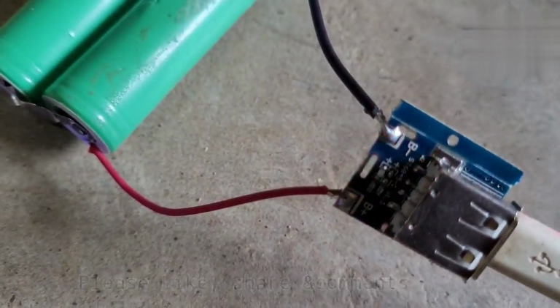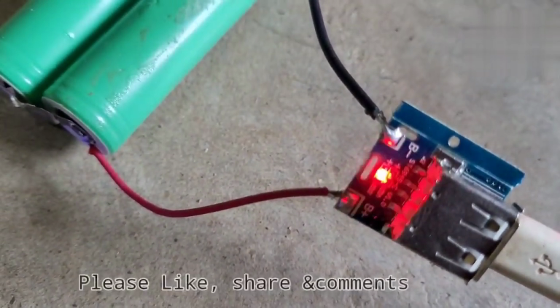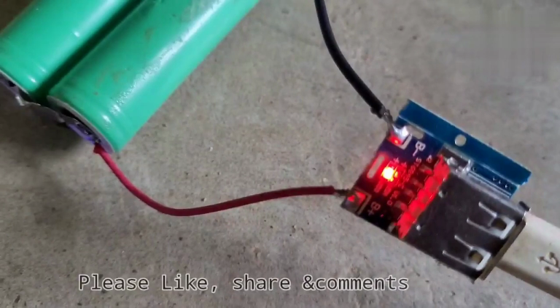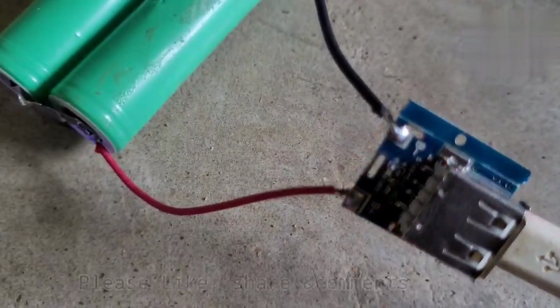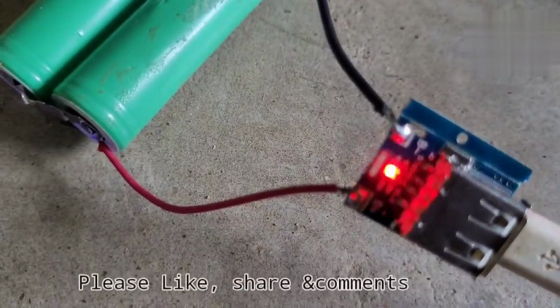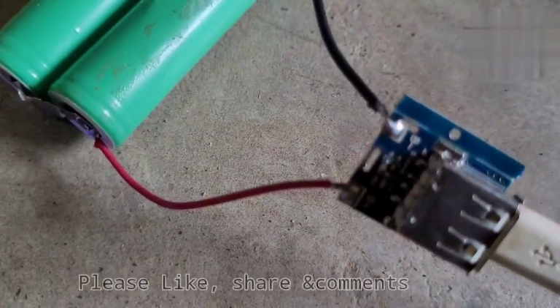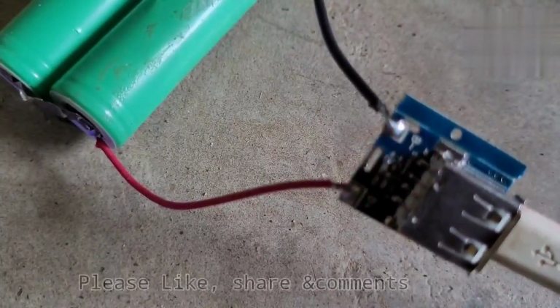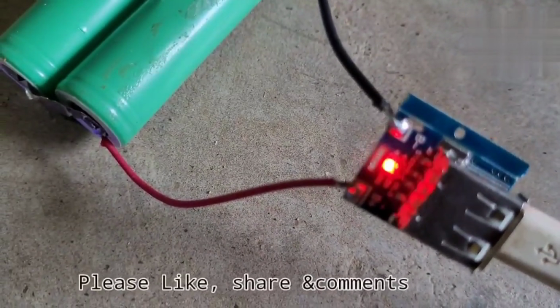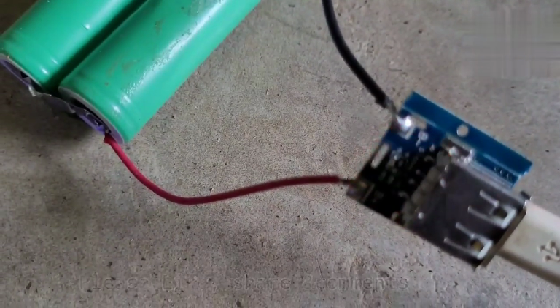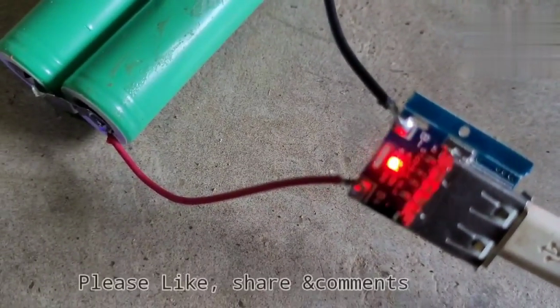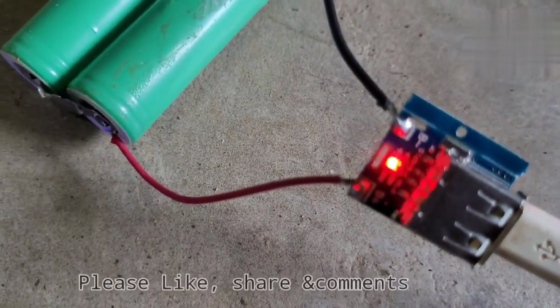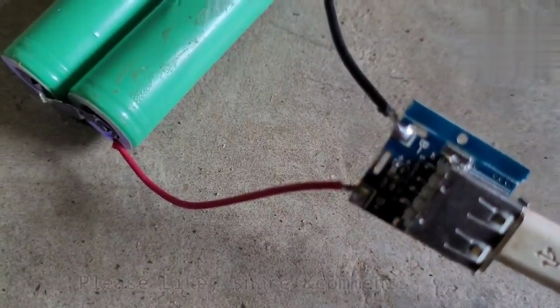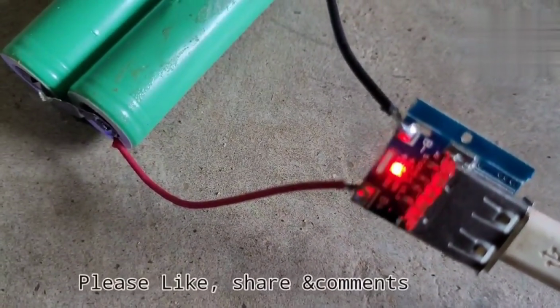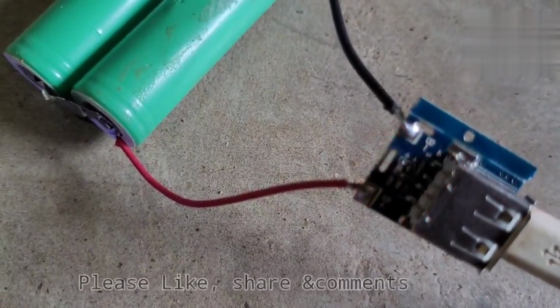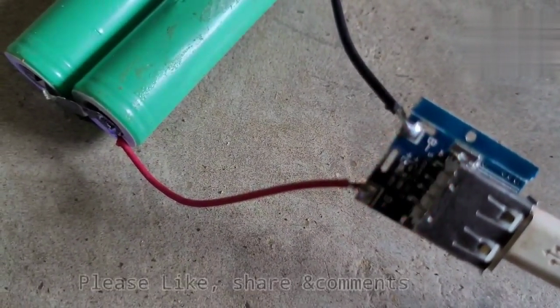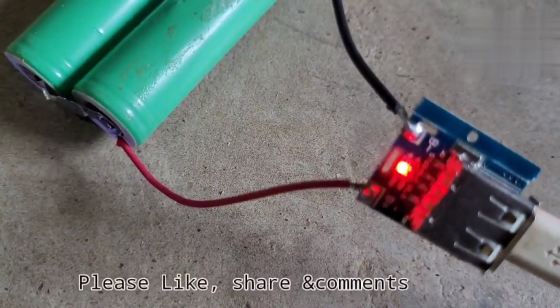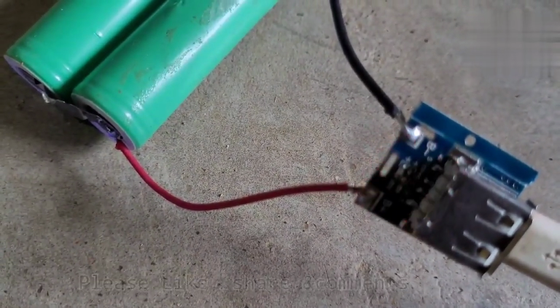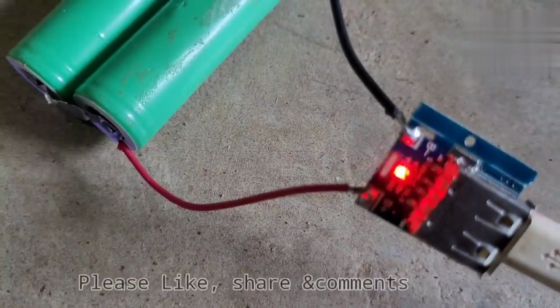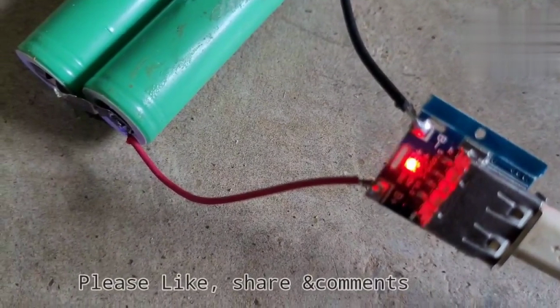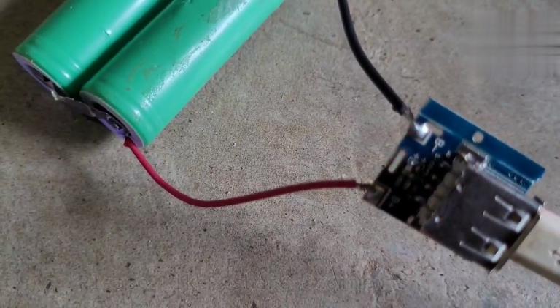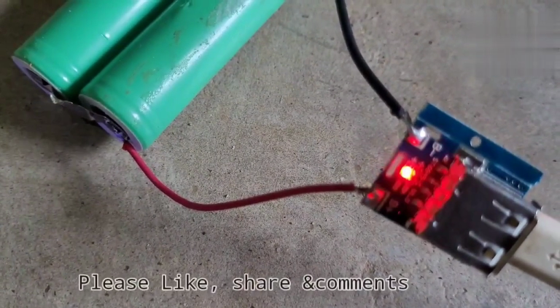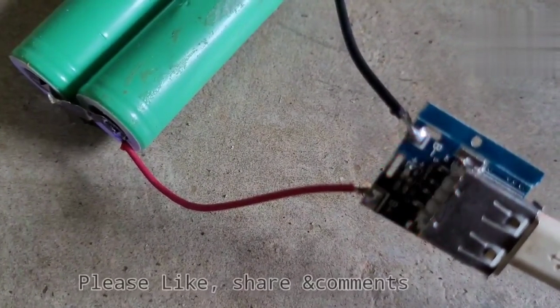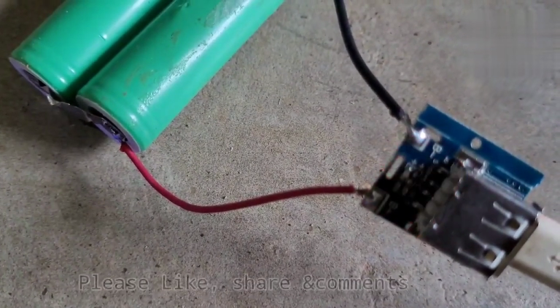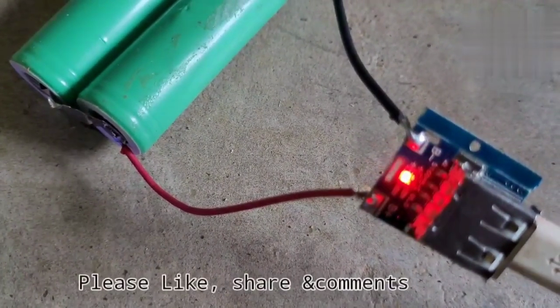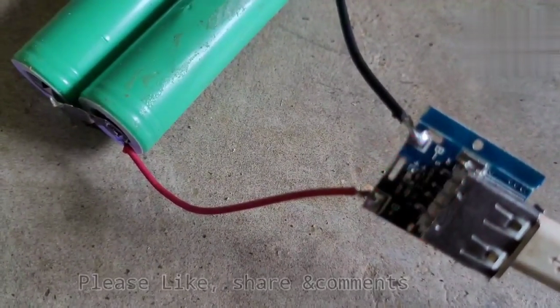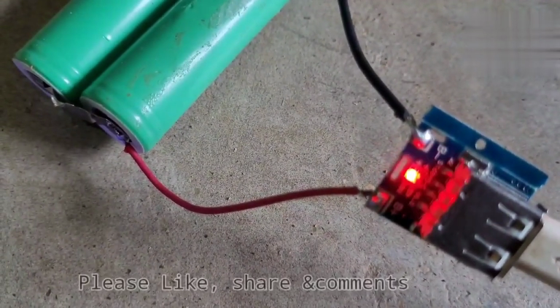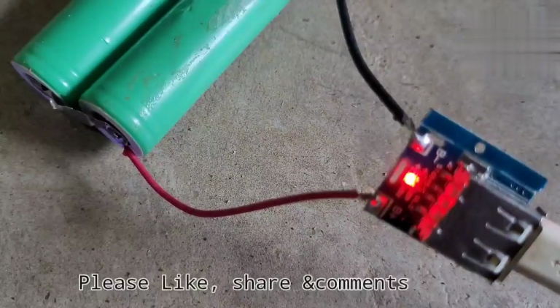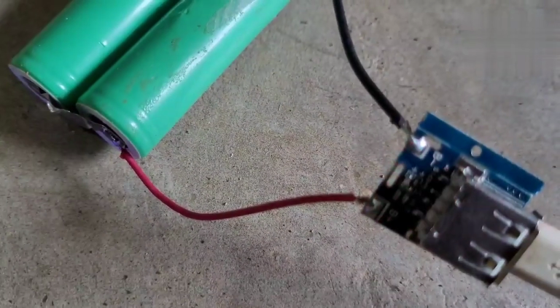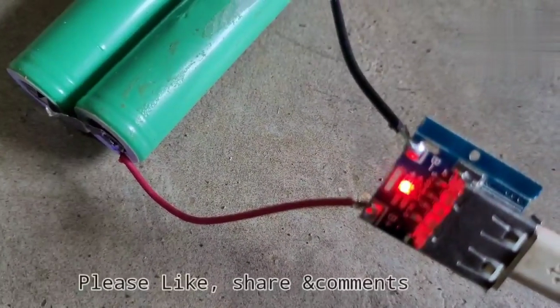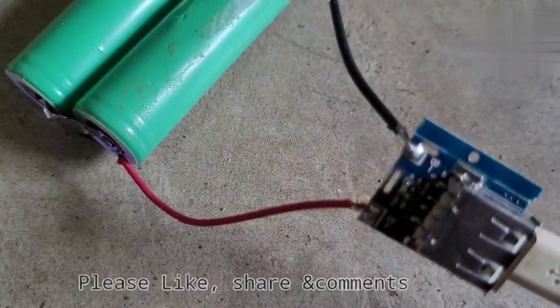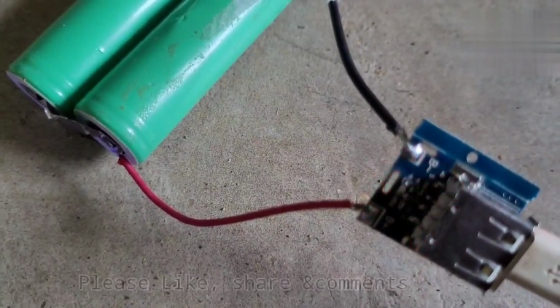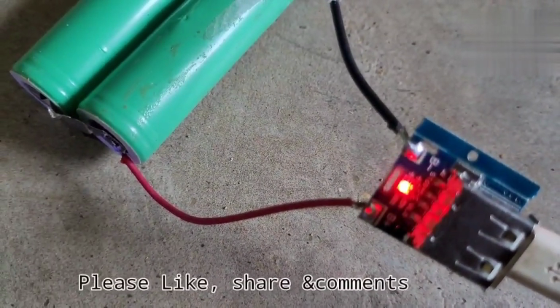When the battery is fully charged, the blue light is available. If we want to connect a USB device to the output side, we will see the blue light glow.